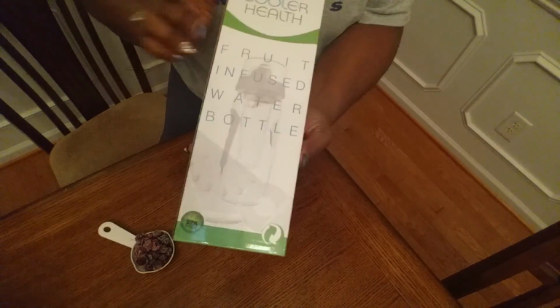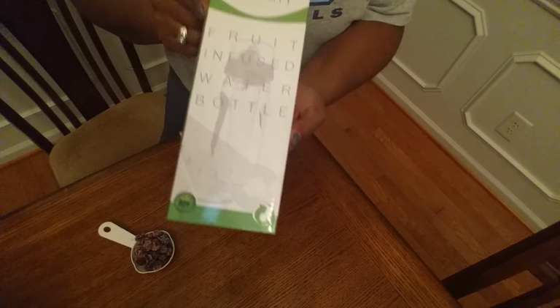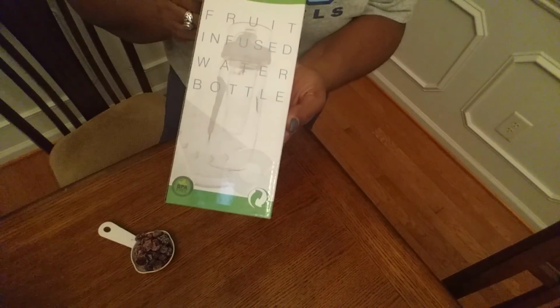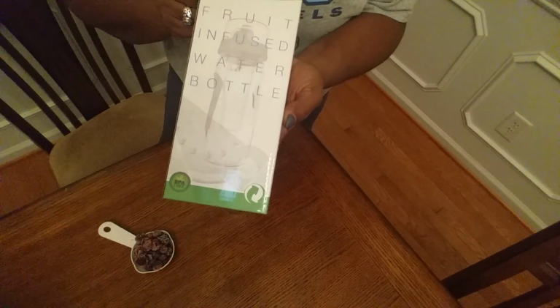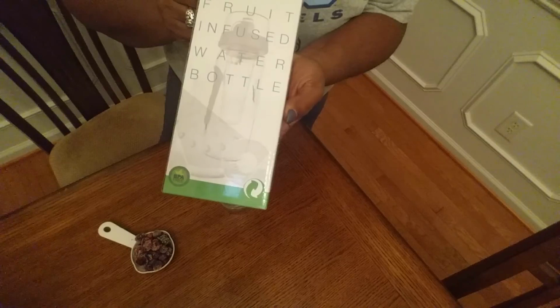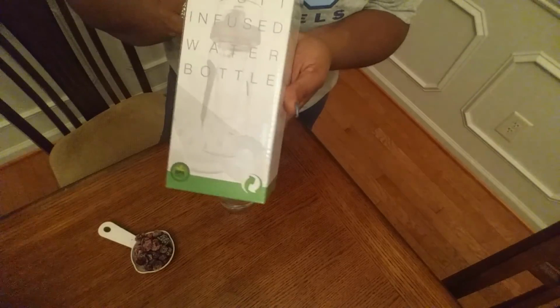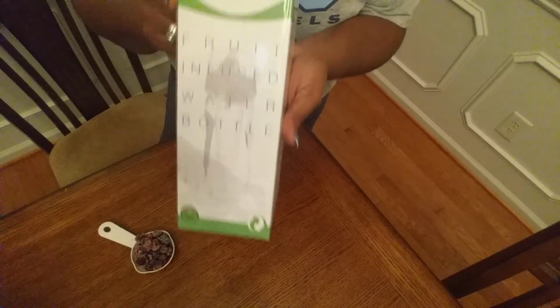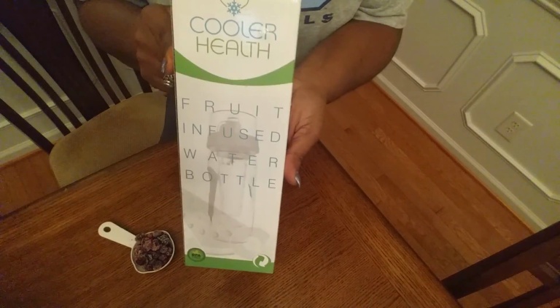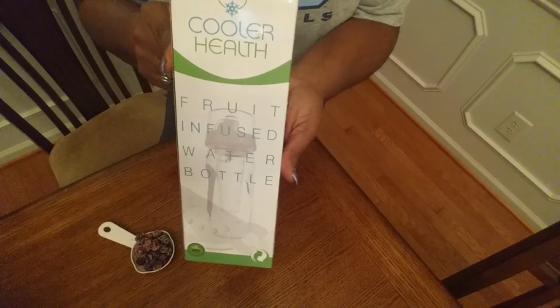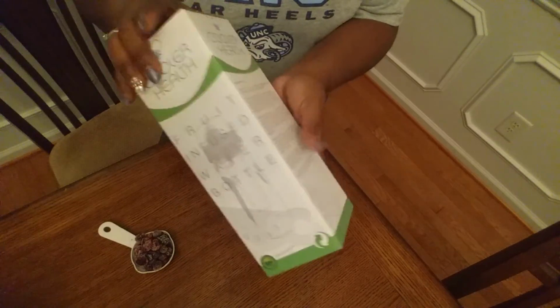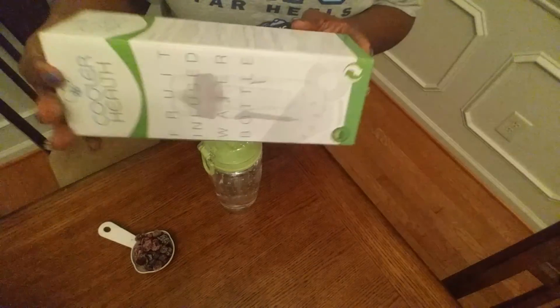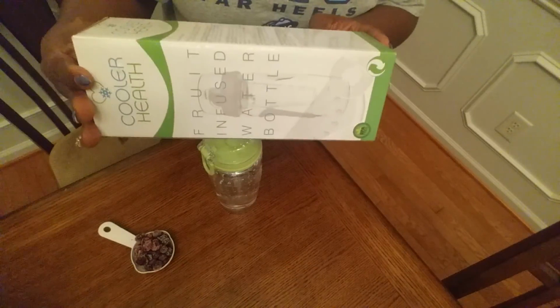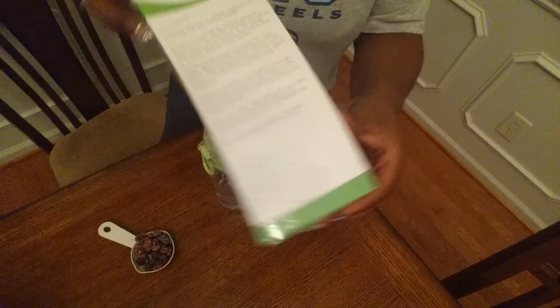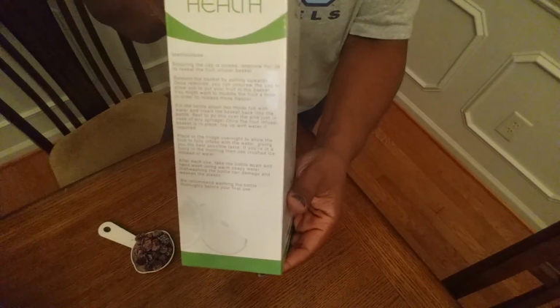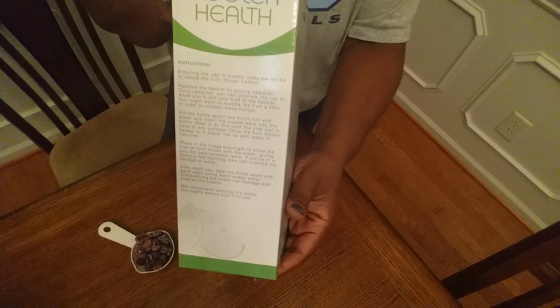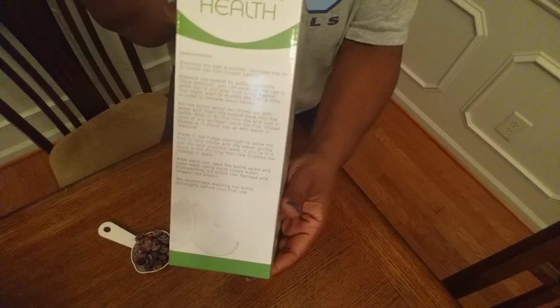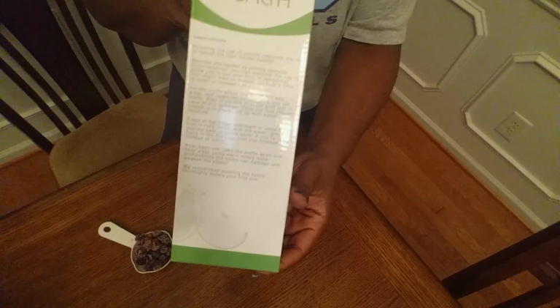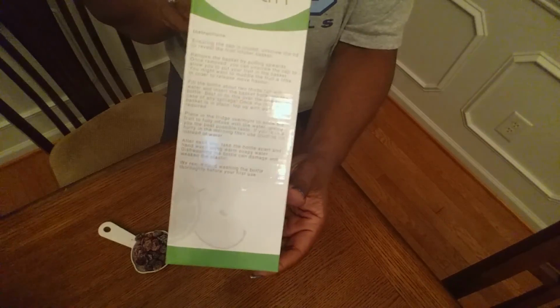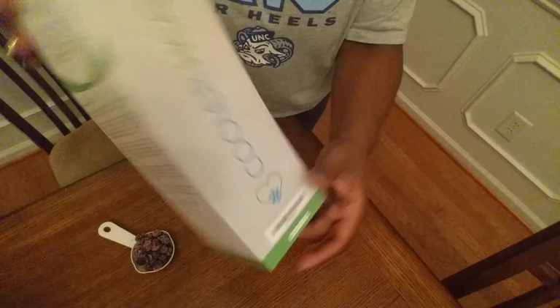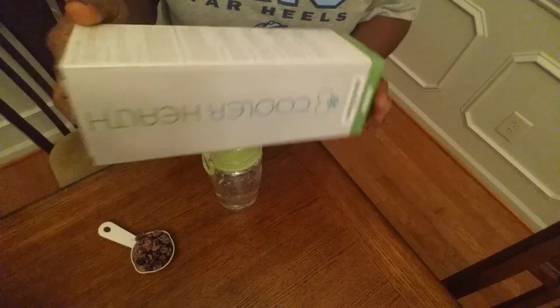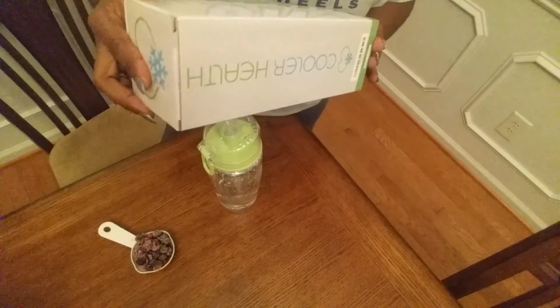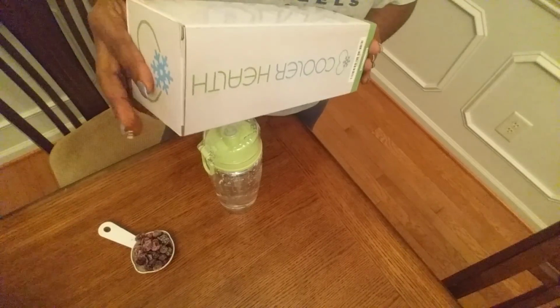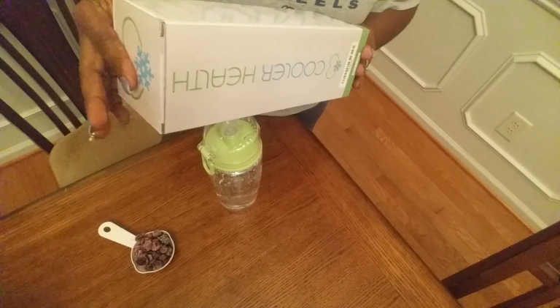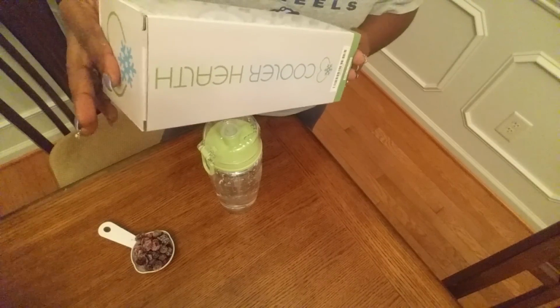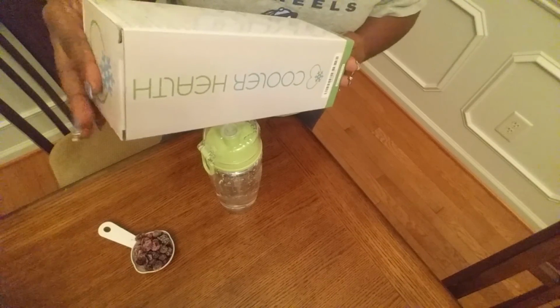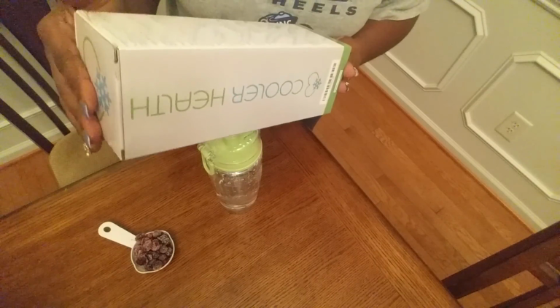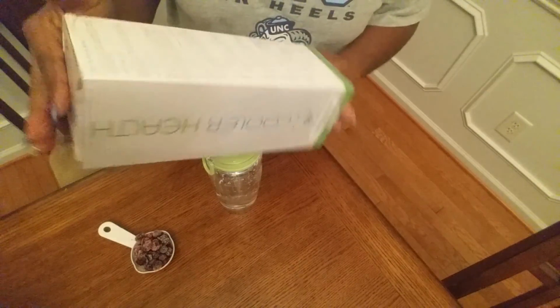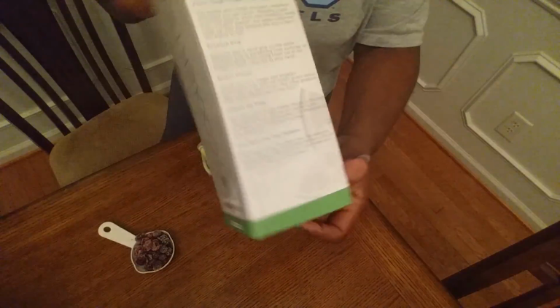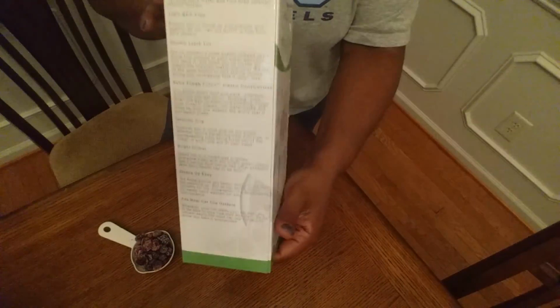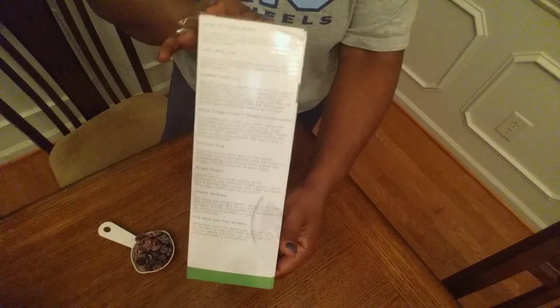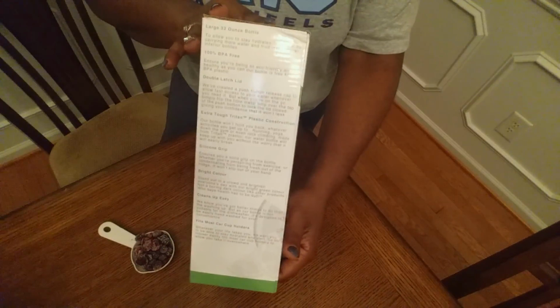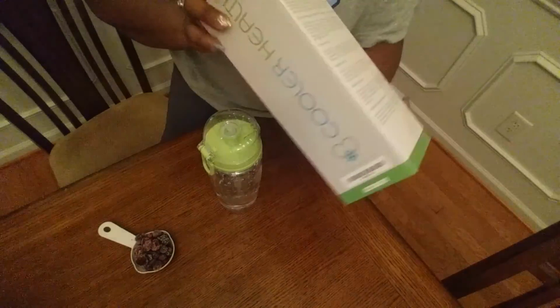It's the Fruit Infuser Water Bottle. On the bottle it does come with instructions on how to use it, and on the other side it tells you a little bit more about the product itself.